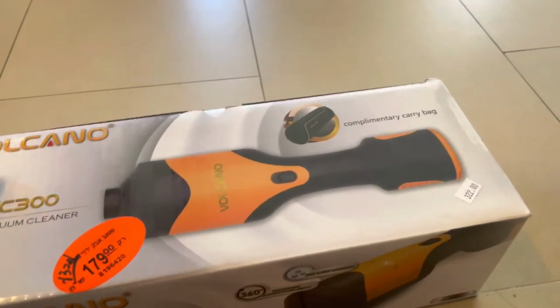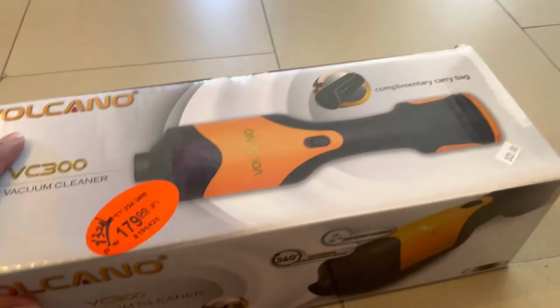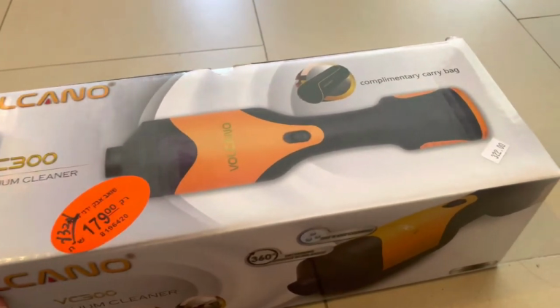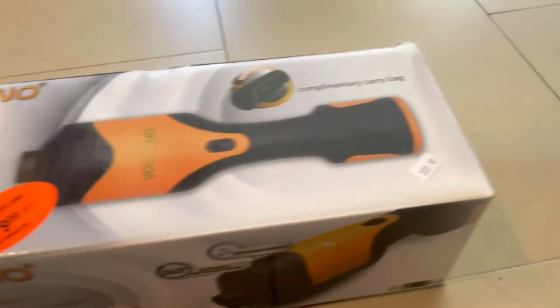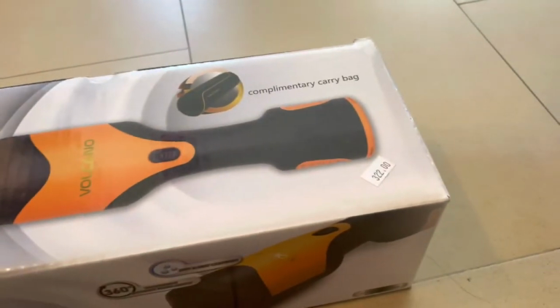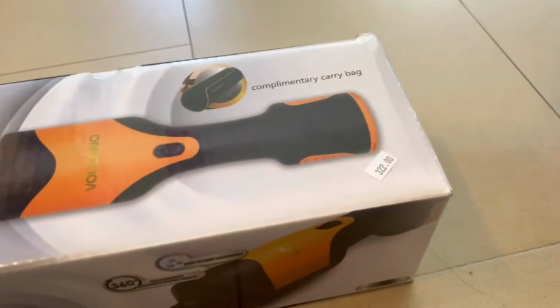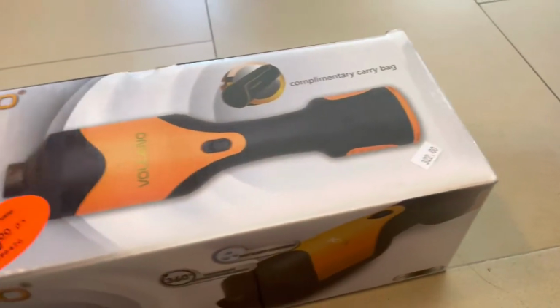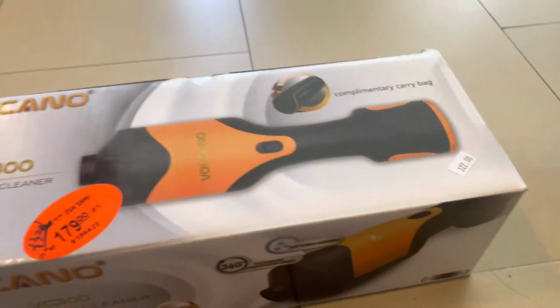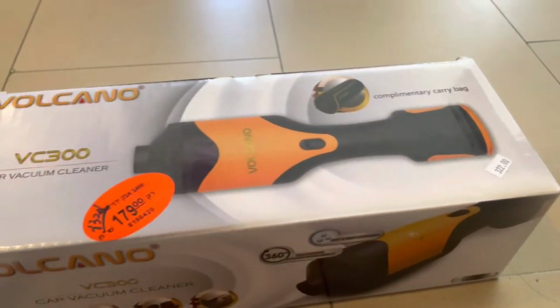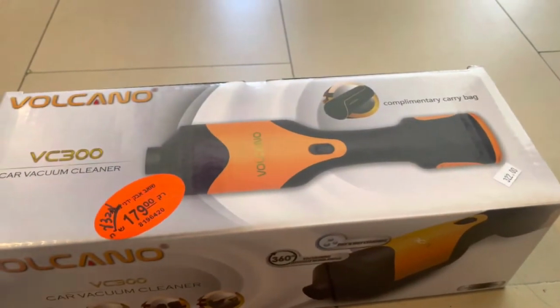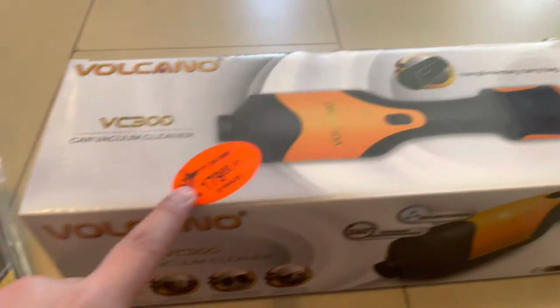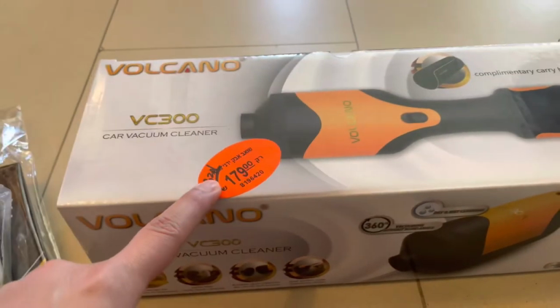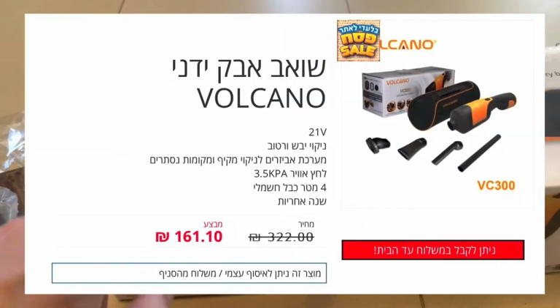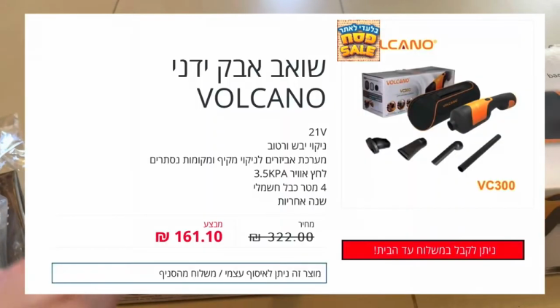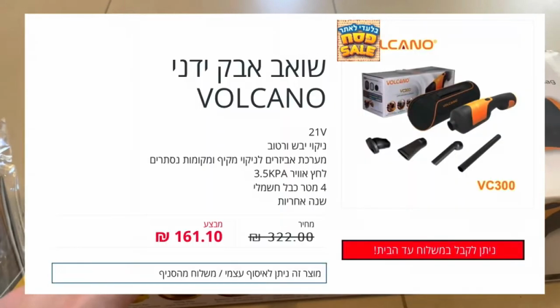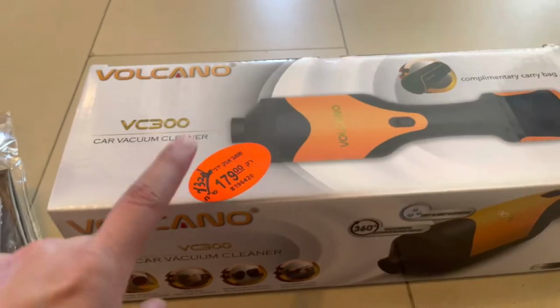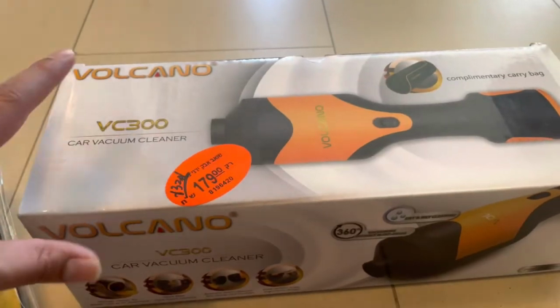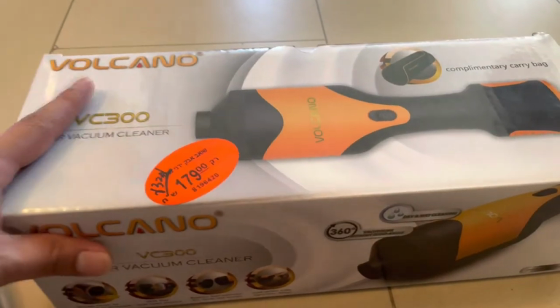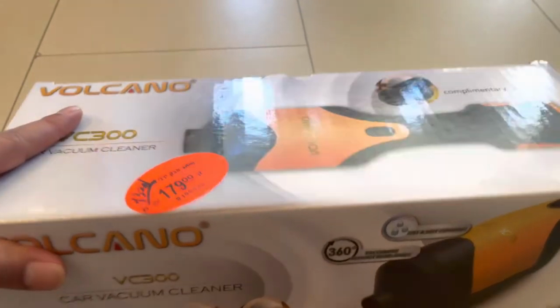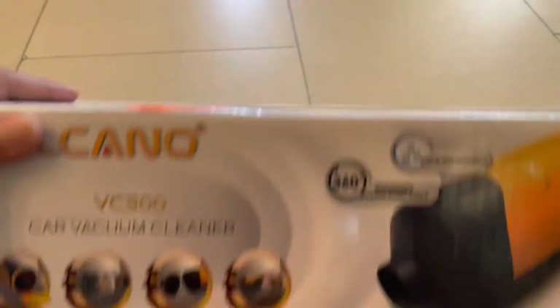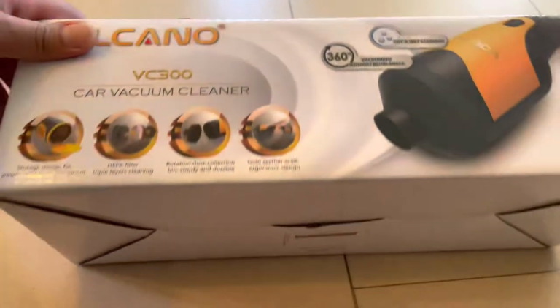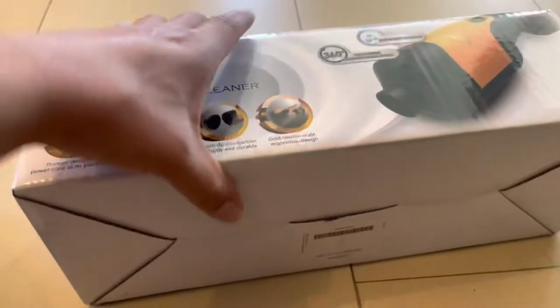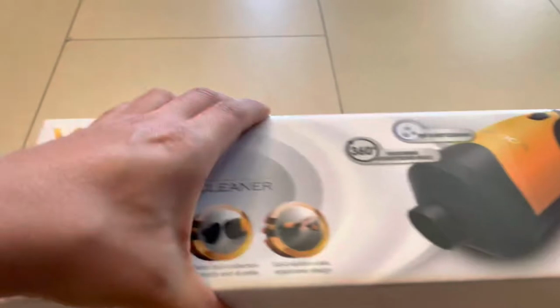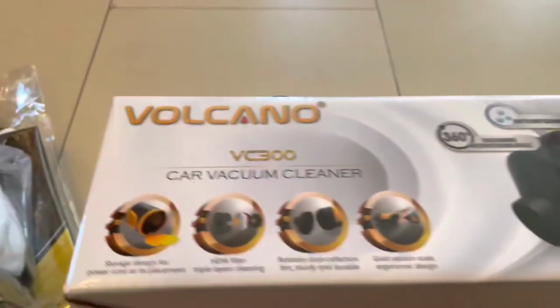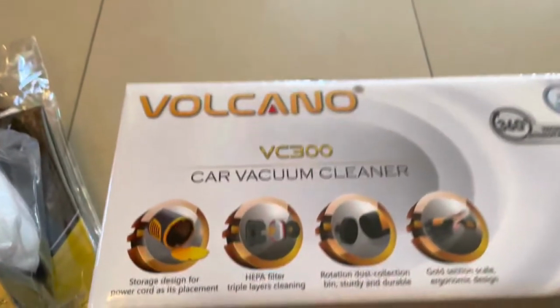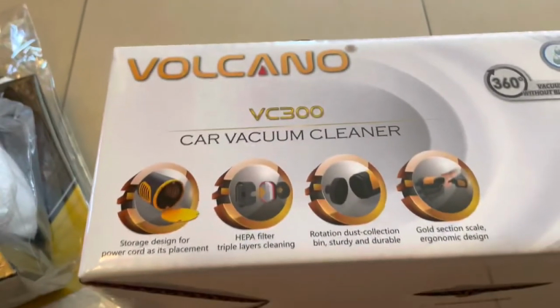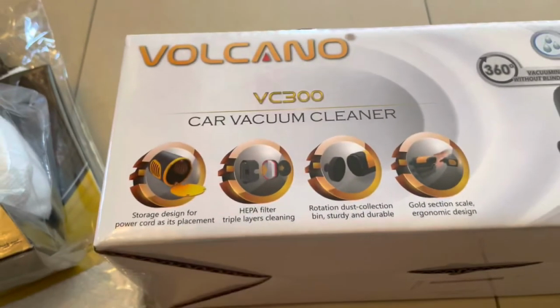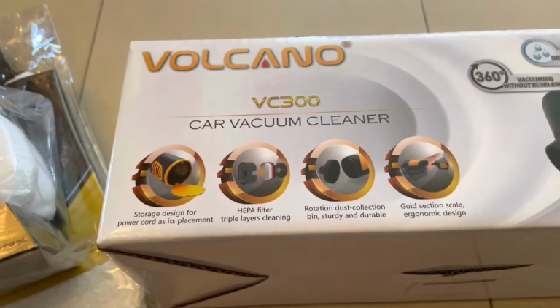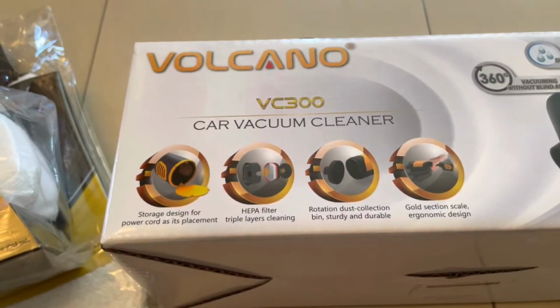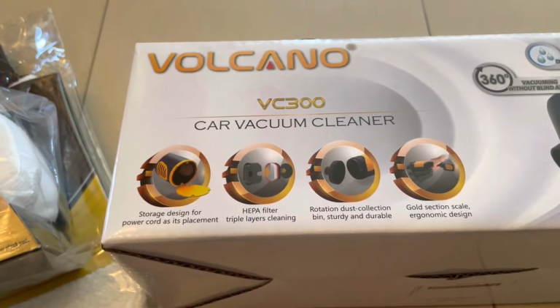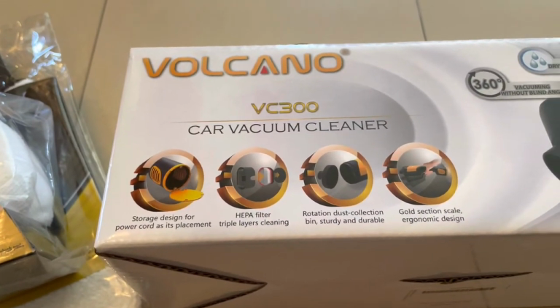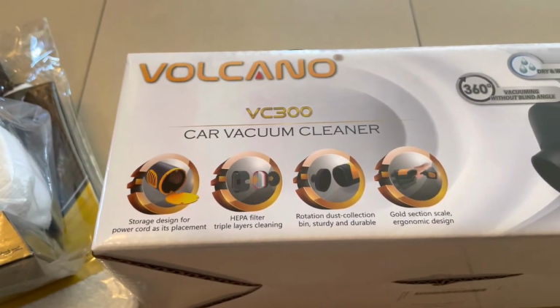Instead of 322 shekels, I paid 161 shekels — not even that price. And you can see here all the stuff. It's not a charging unit by the way — you have a cable that you can connect directly in the car.